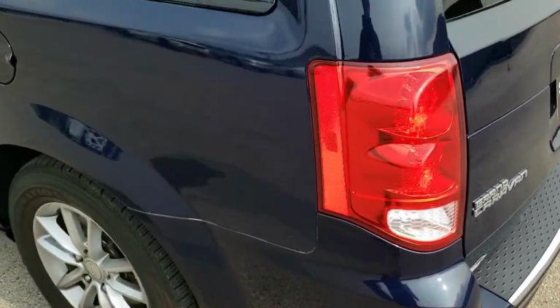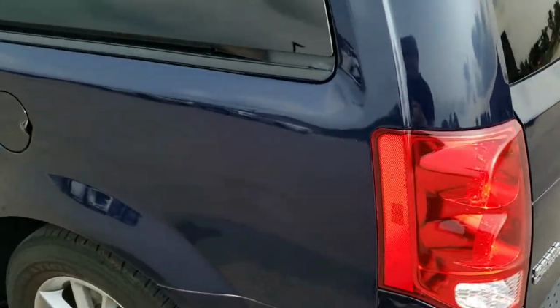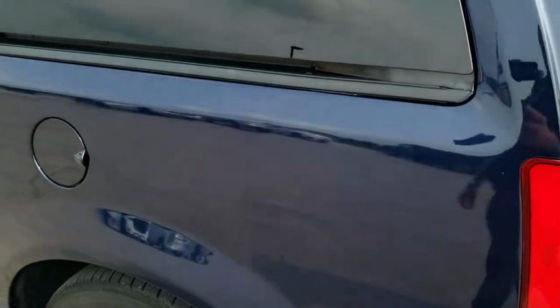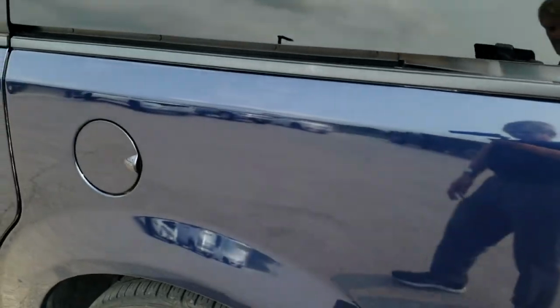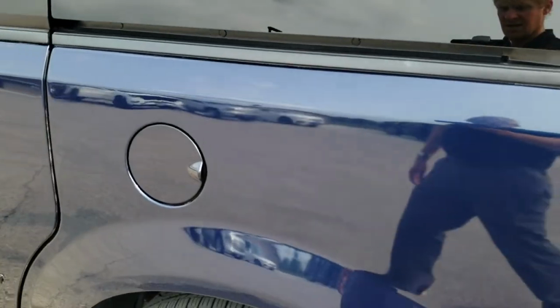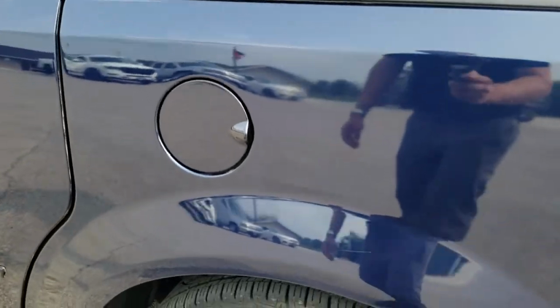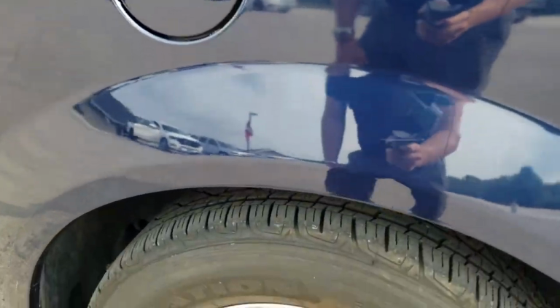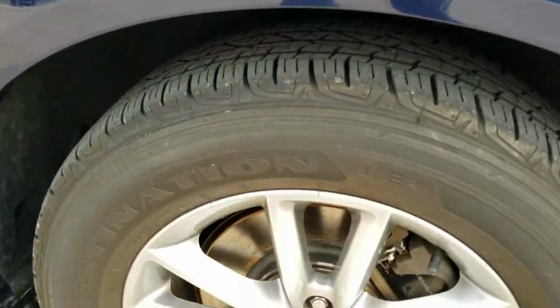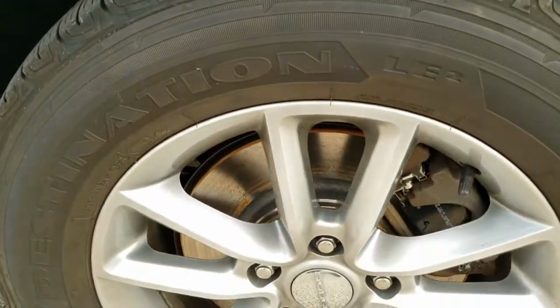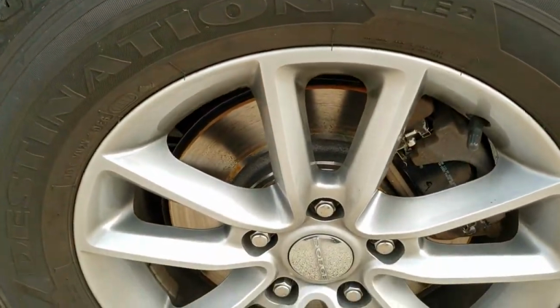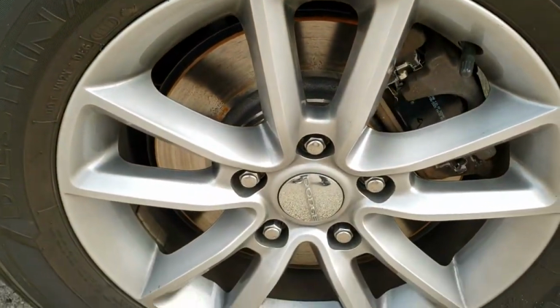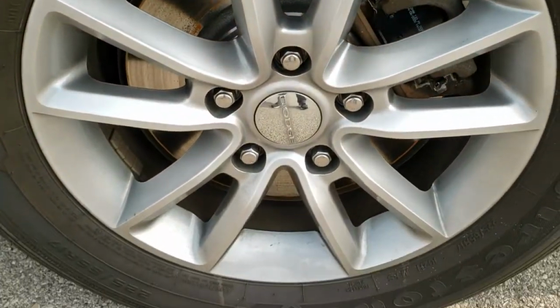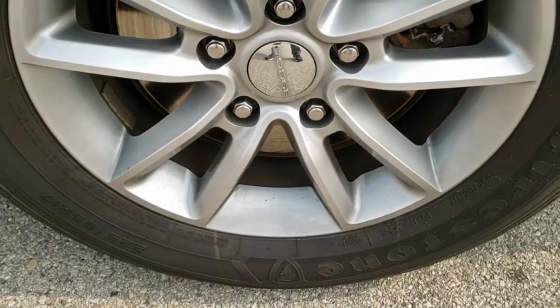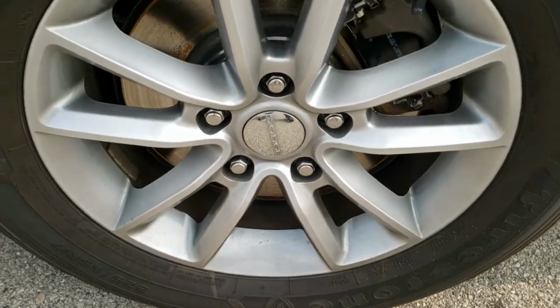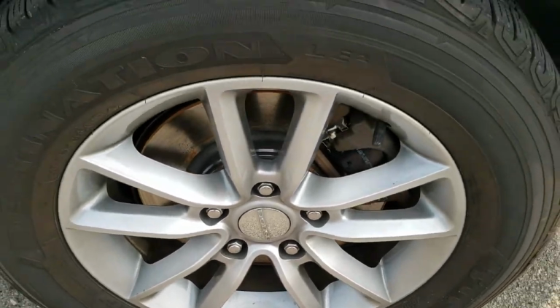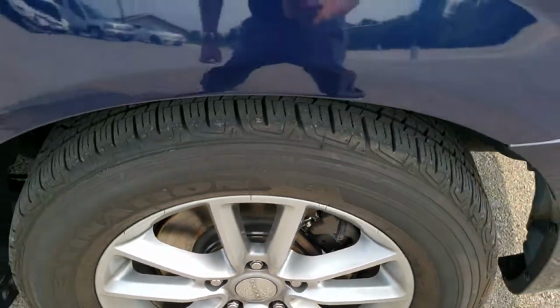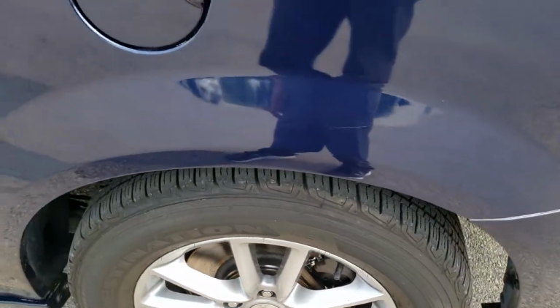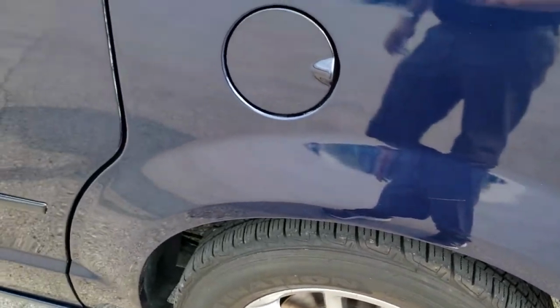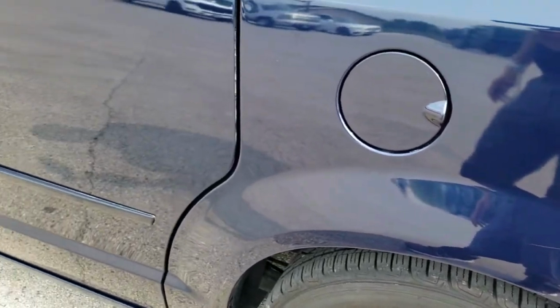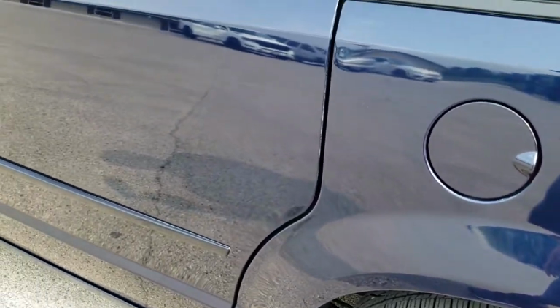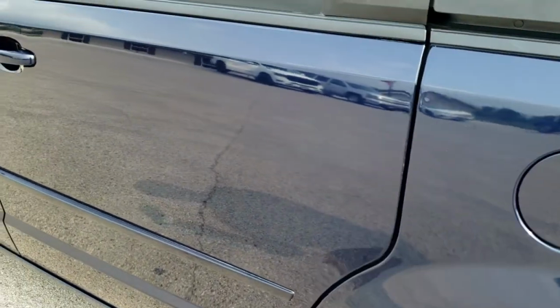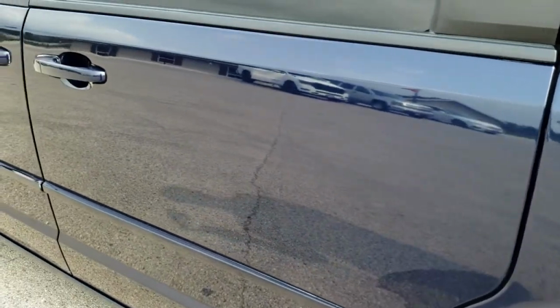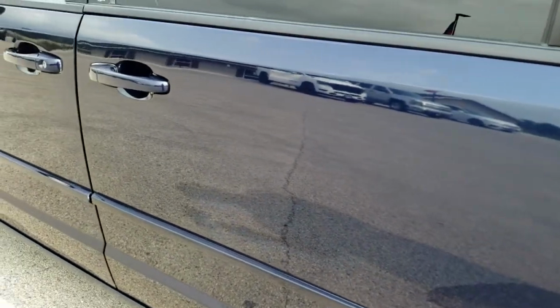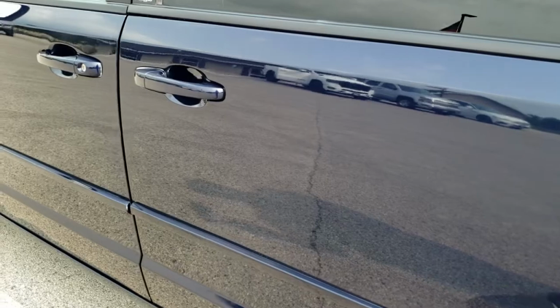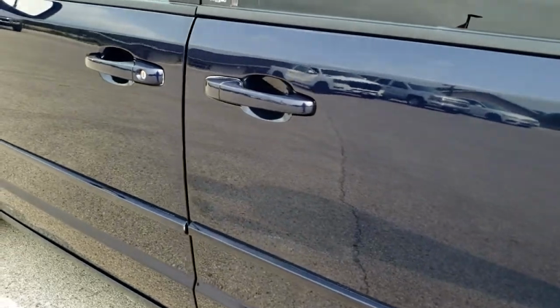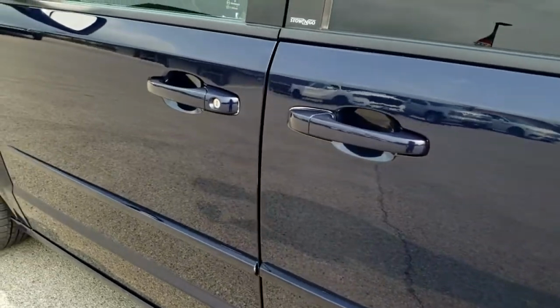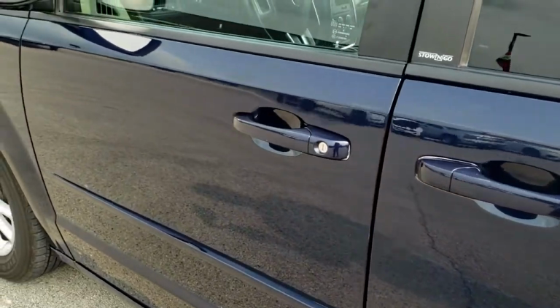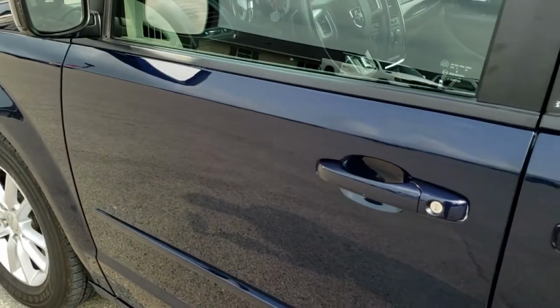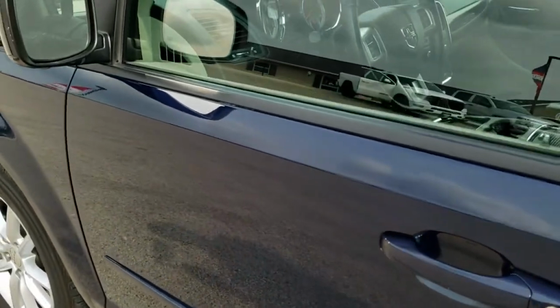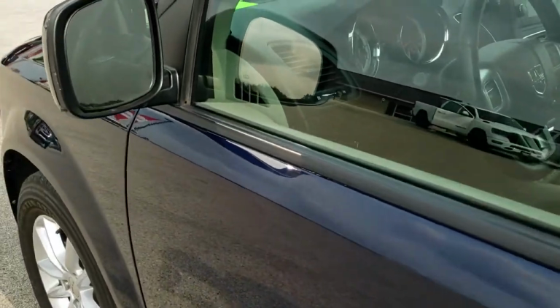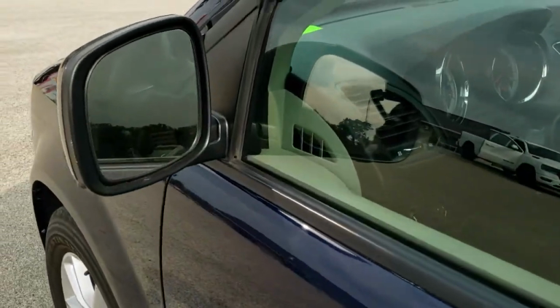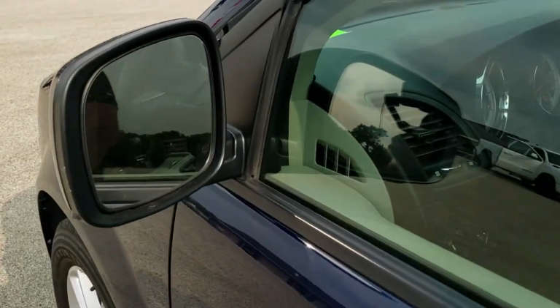The rear quarter is in nice shape, and for full disclosure, this back rim has no scuffs or scrapes on it. Down the rest of the side of the van it looks pretty good — no dents or dings in the doors. You do get heated power mirrors.